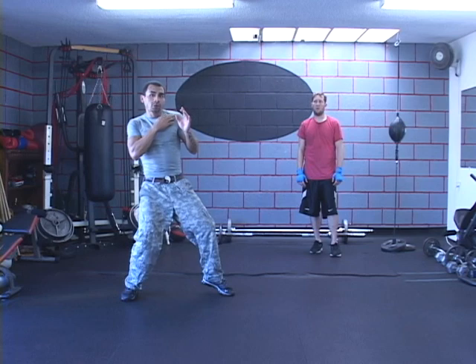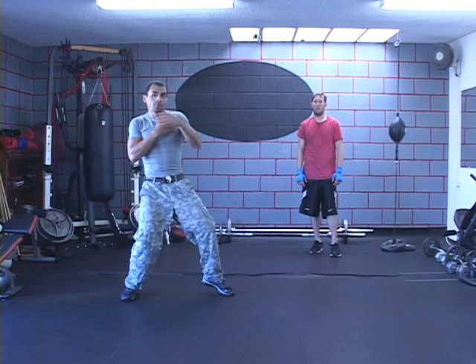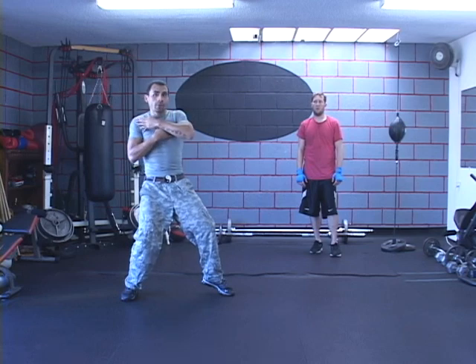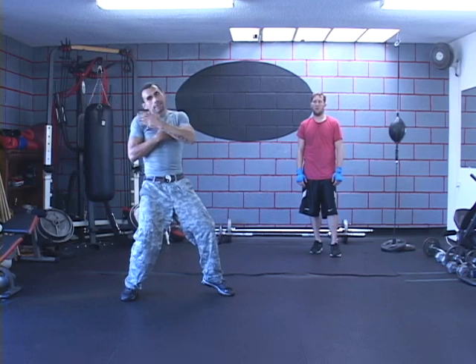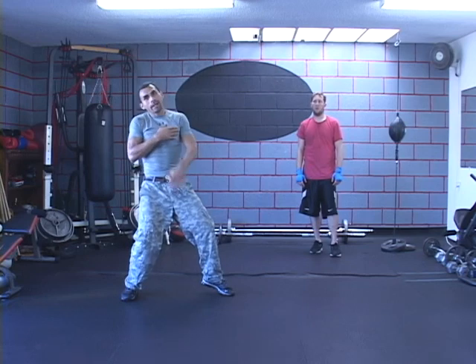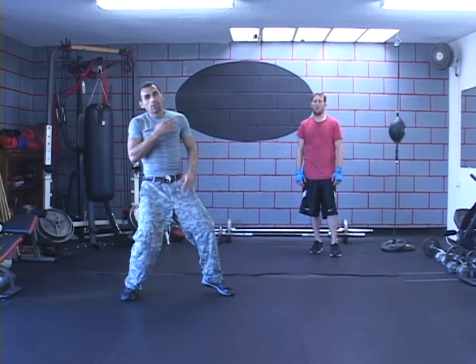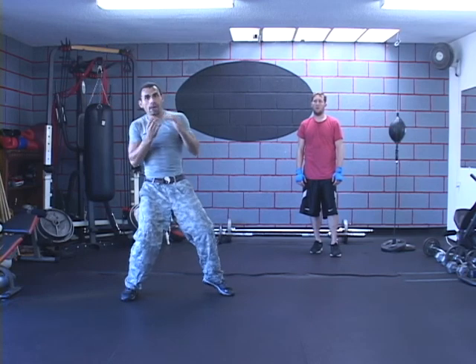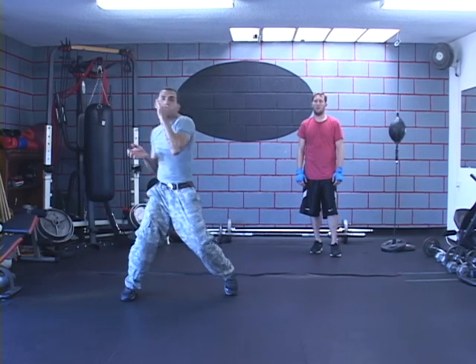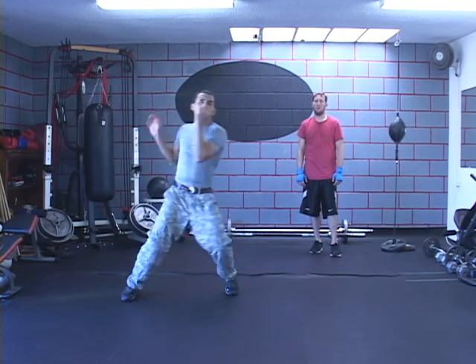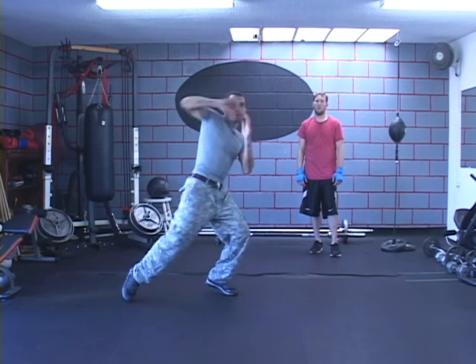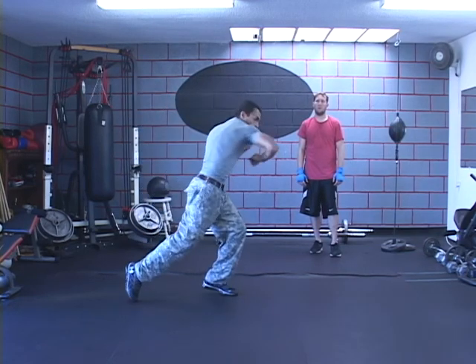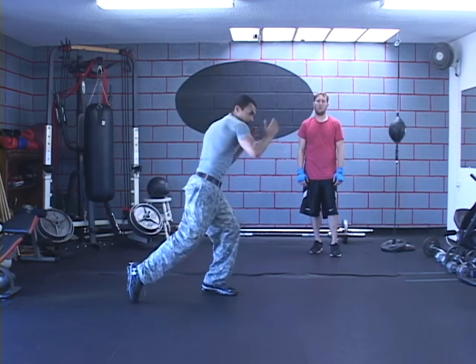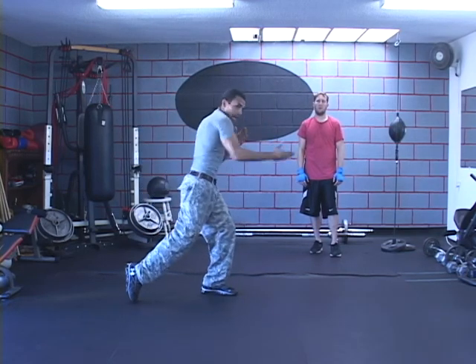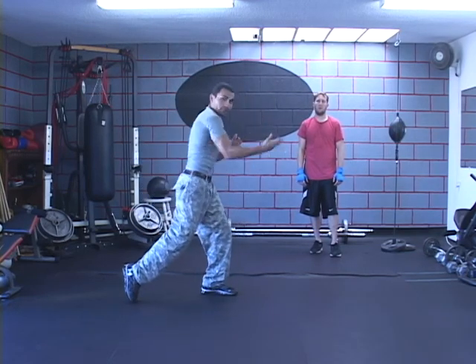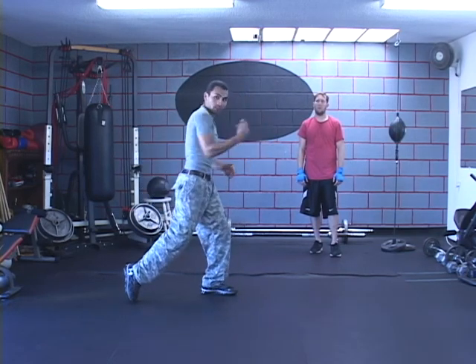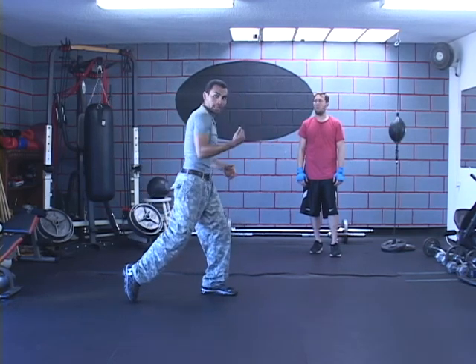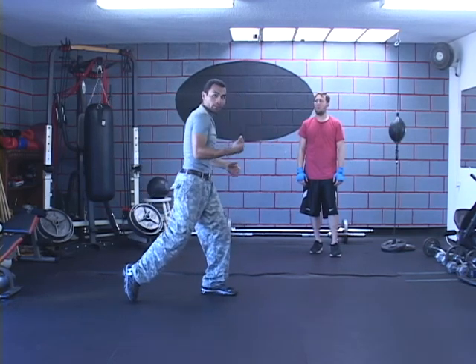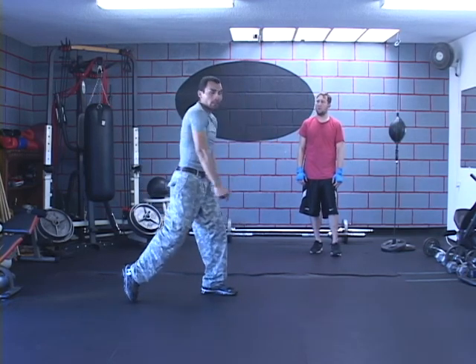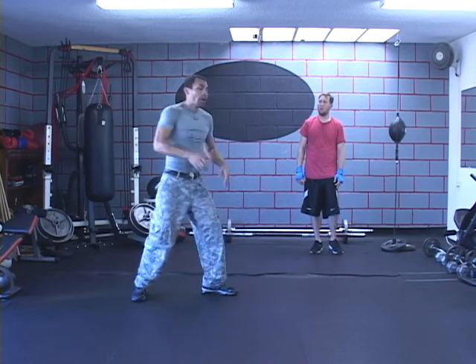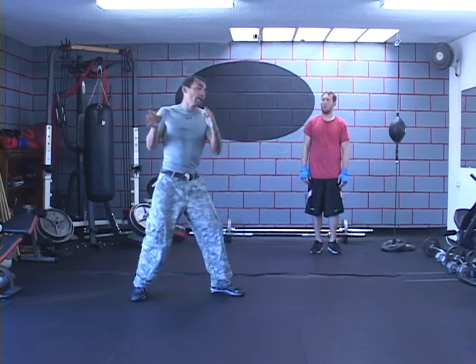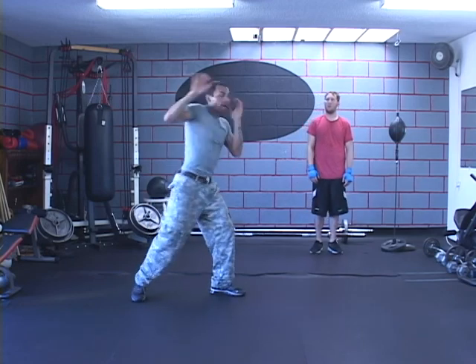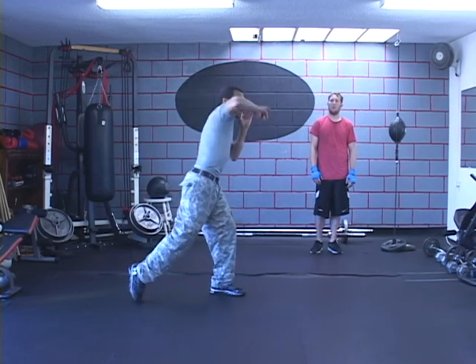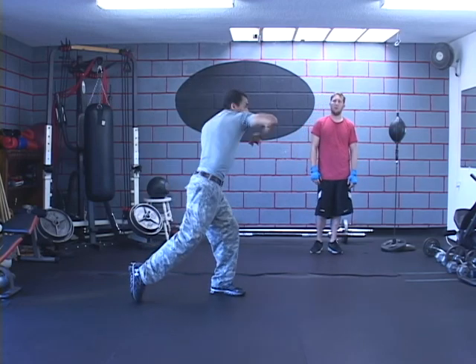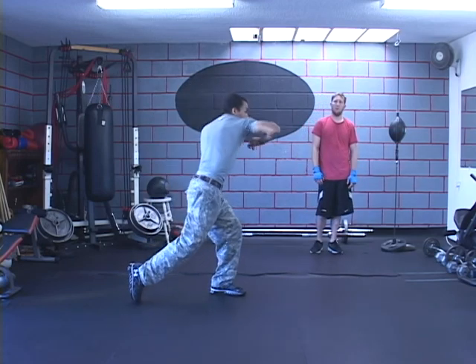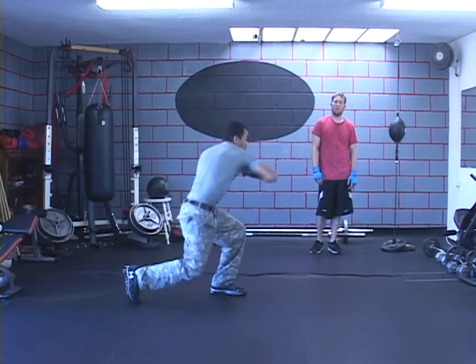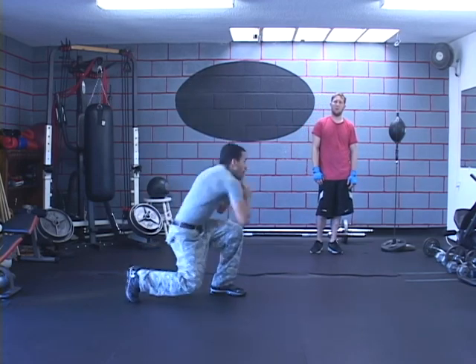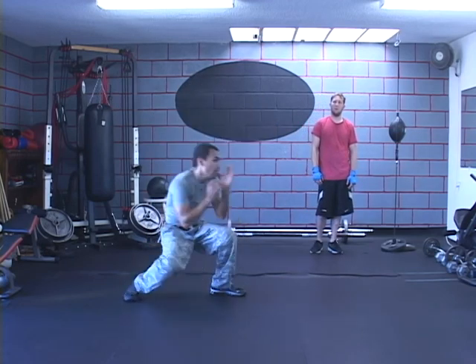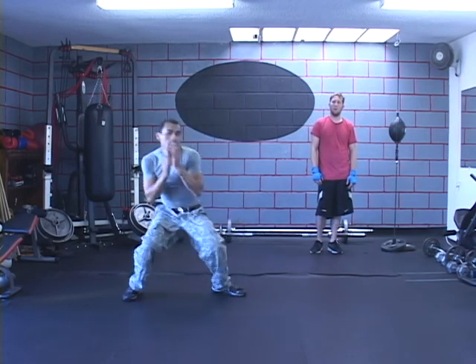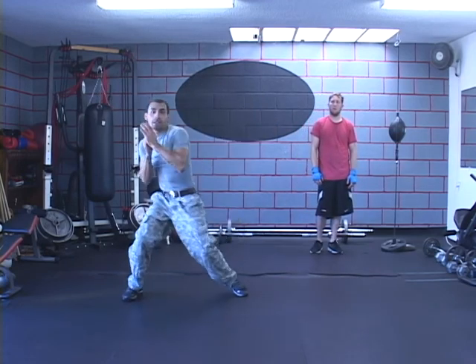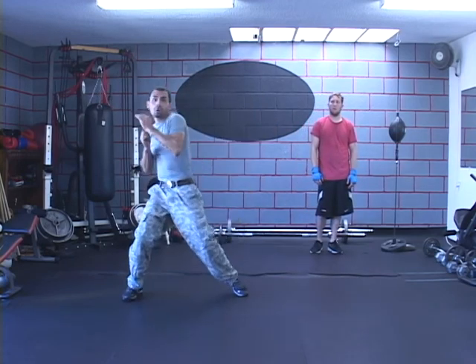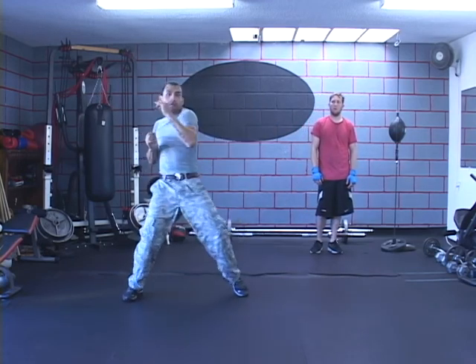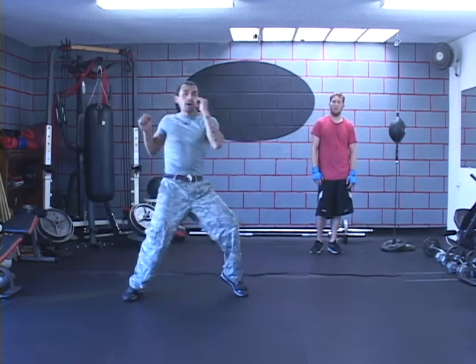Shoulder forward — basically get this one back to come forward to collide if they want to counter. After that you're going to drop and then overhand right.